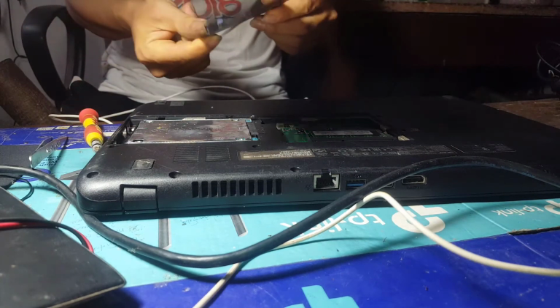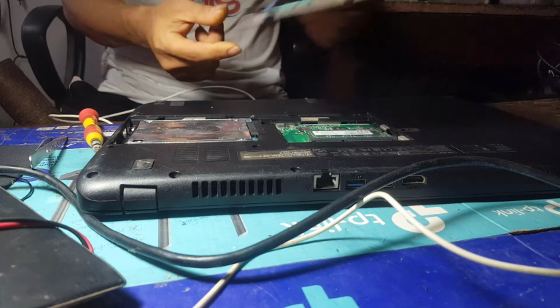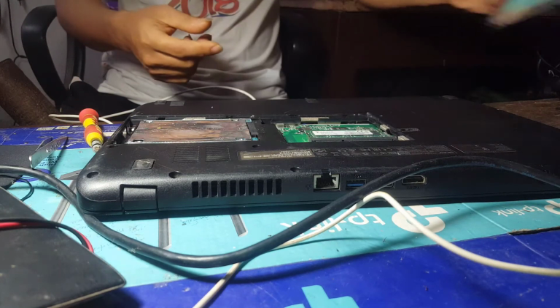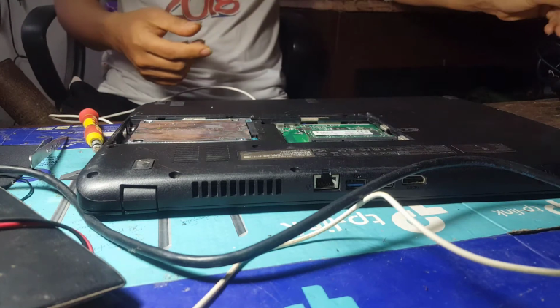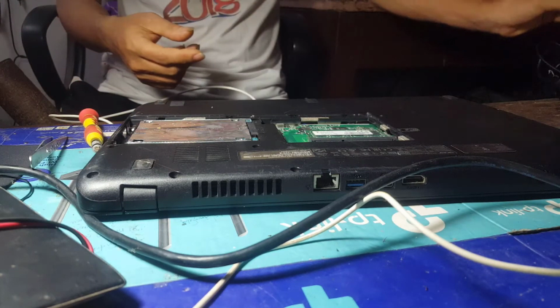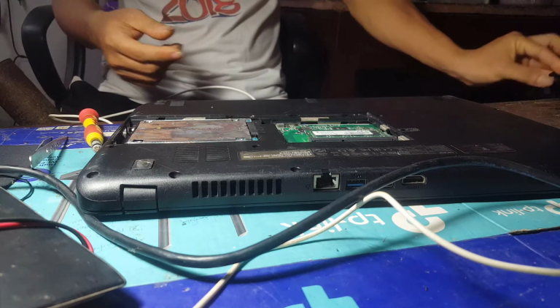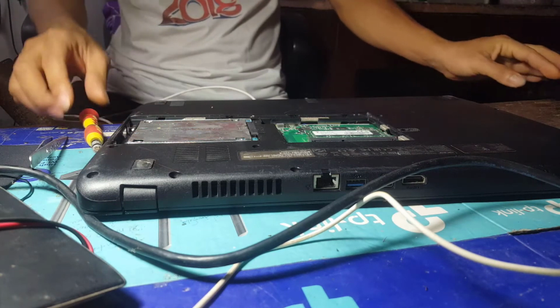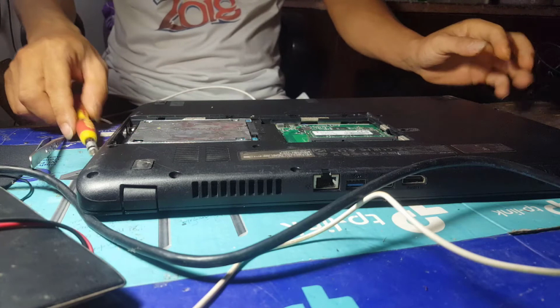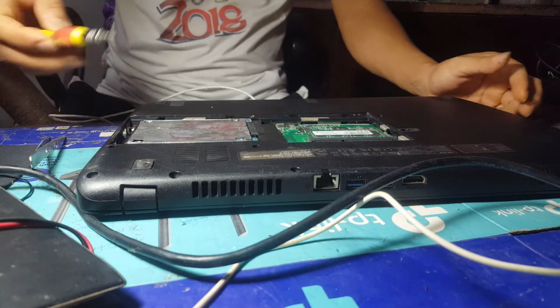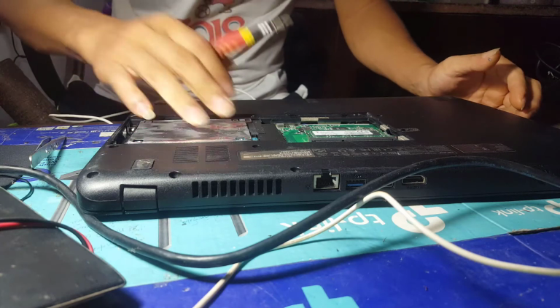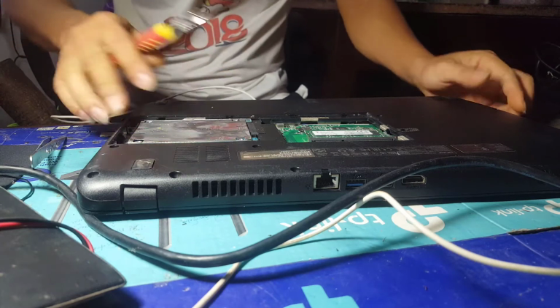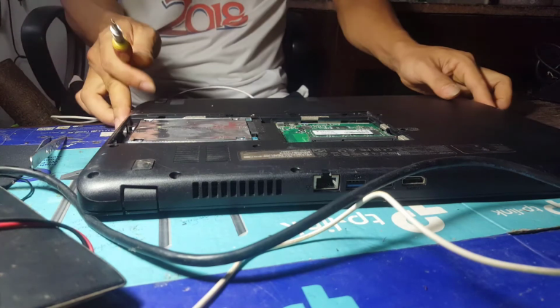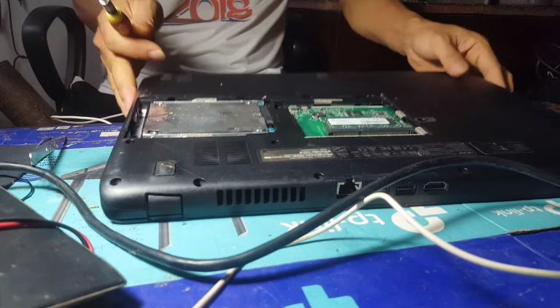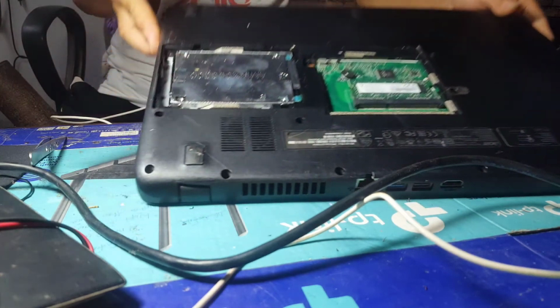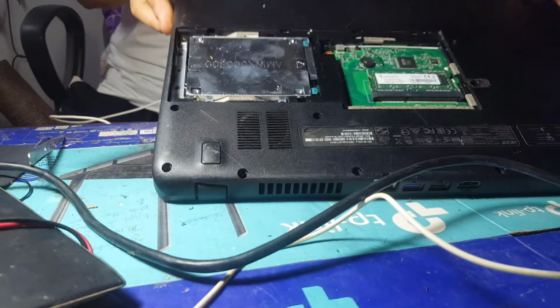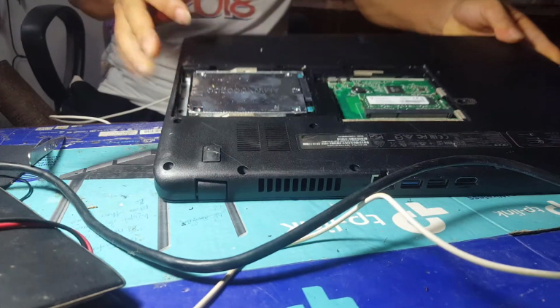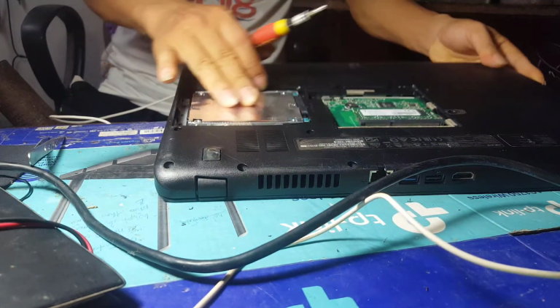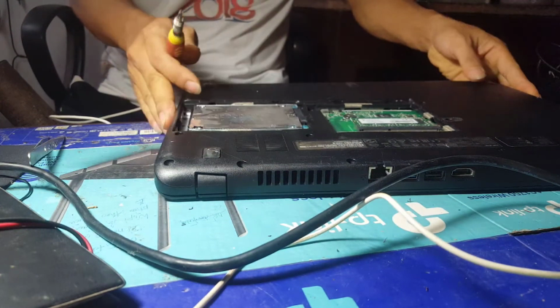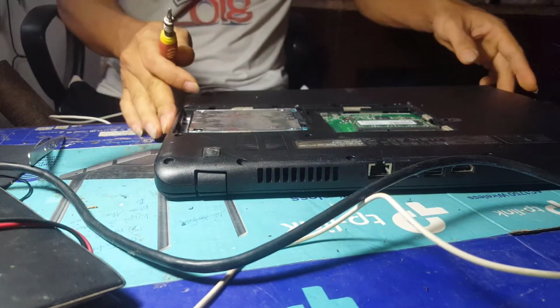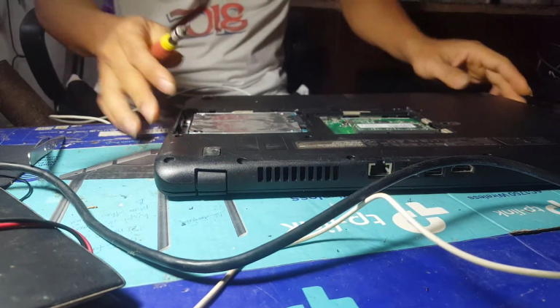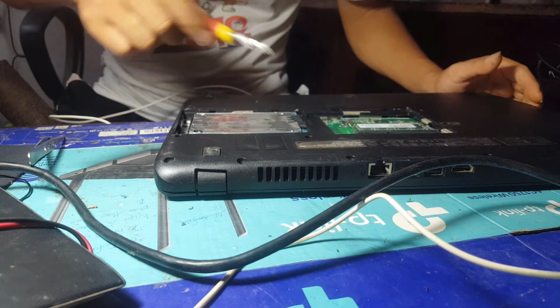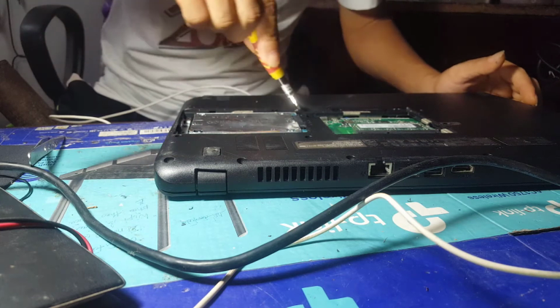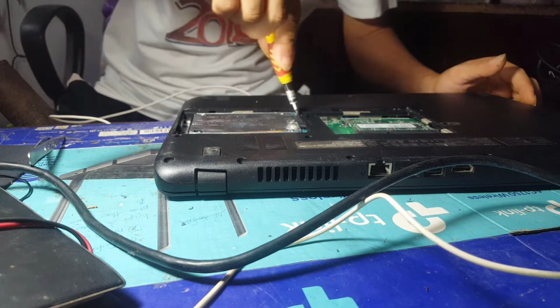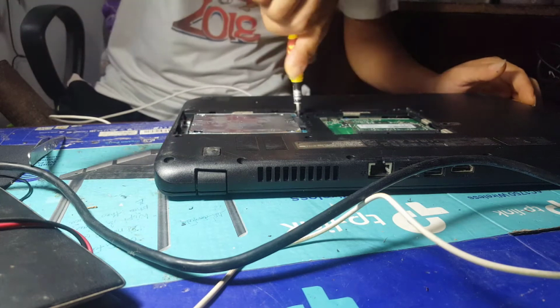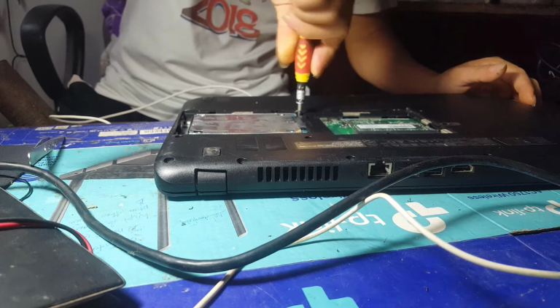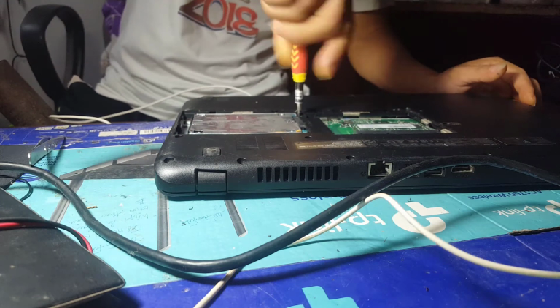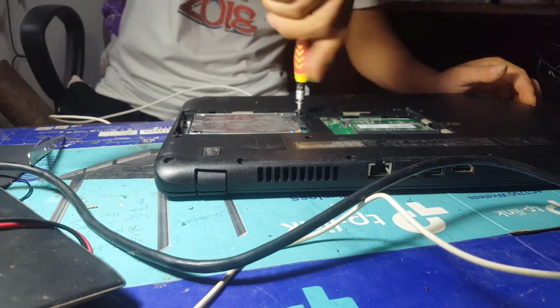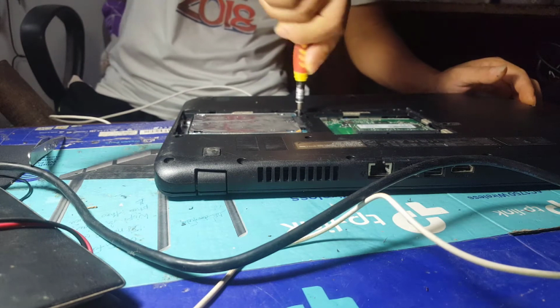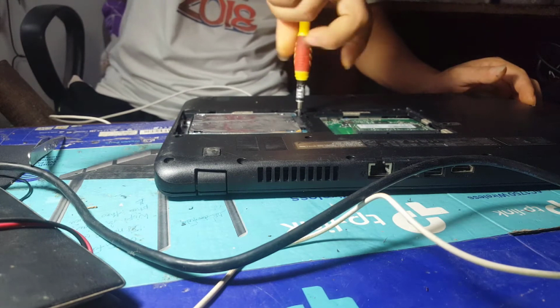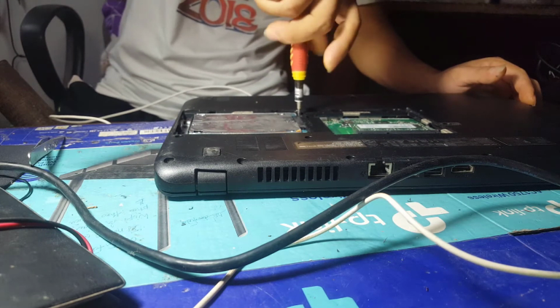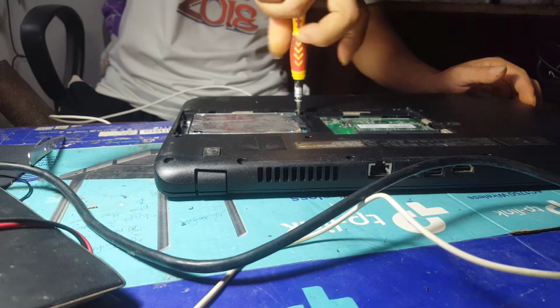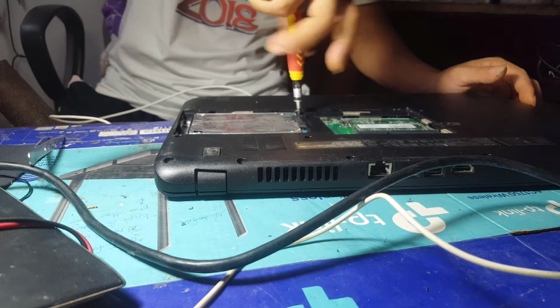Very easy to remove. Next, look inside the hard drive tray — there will be three screws on the side holding the hard drive. You continue to remove those three screws.